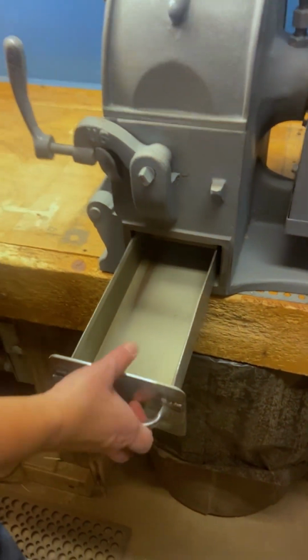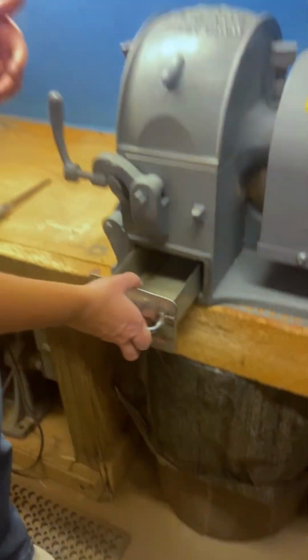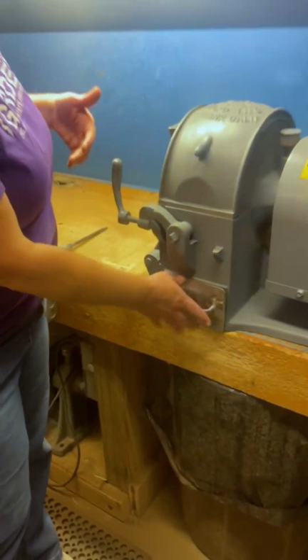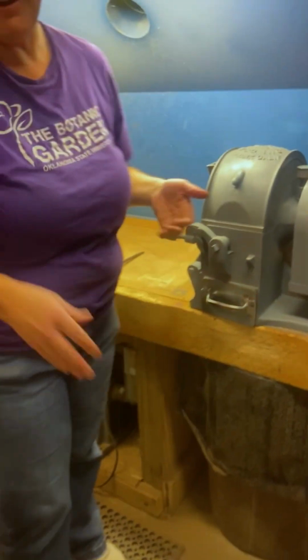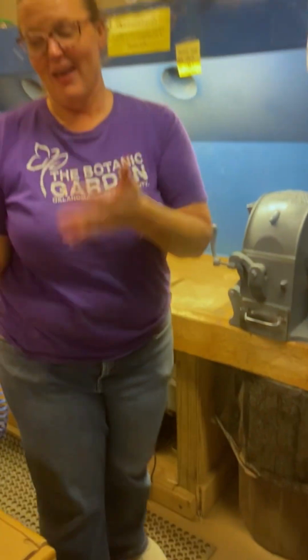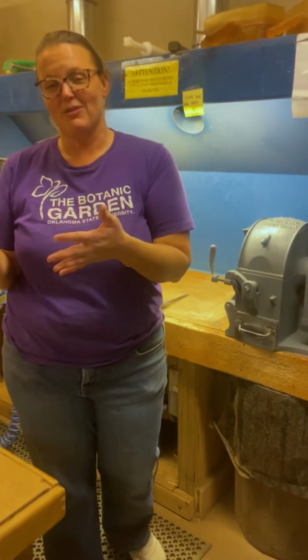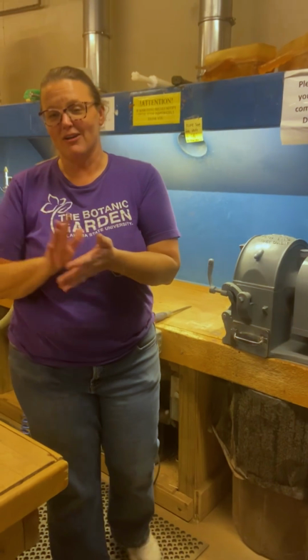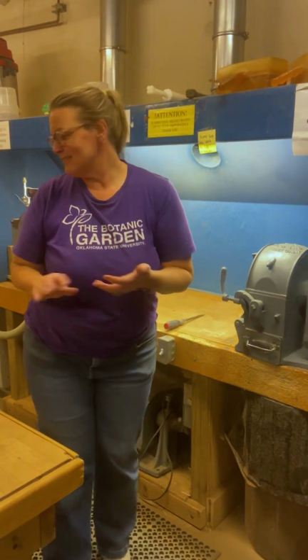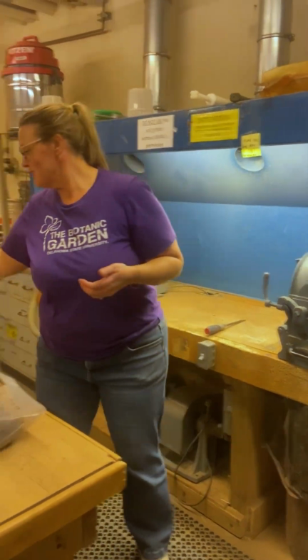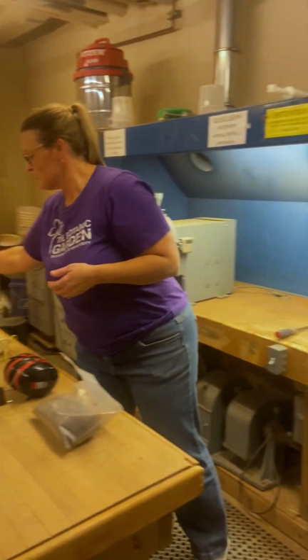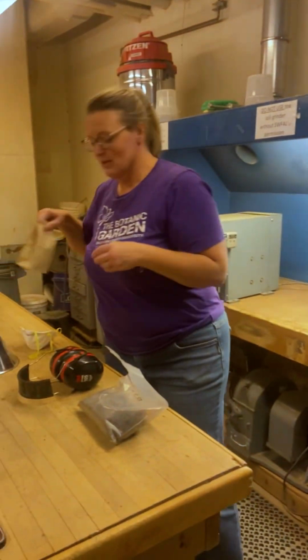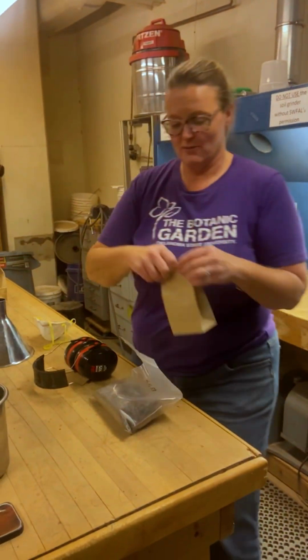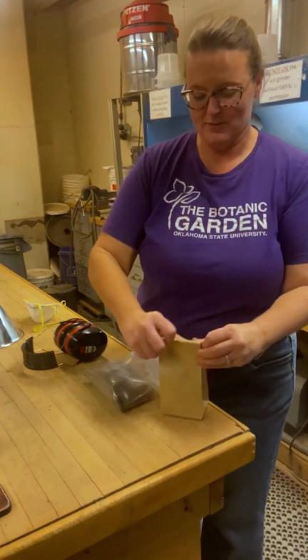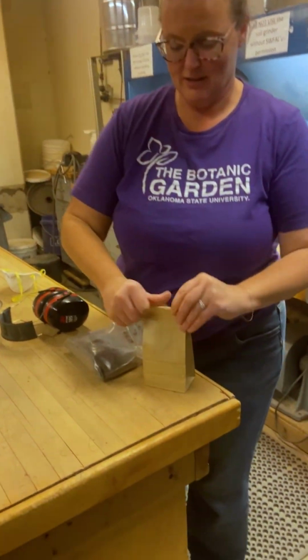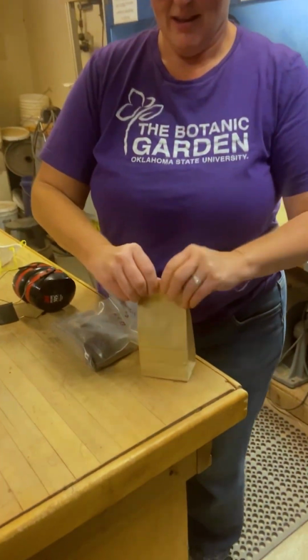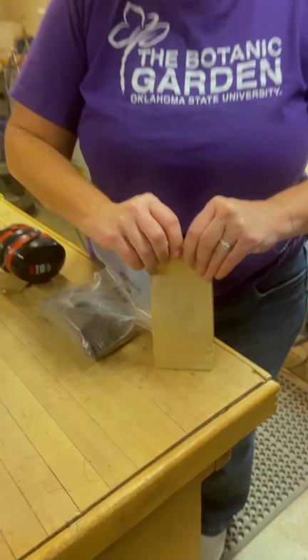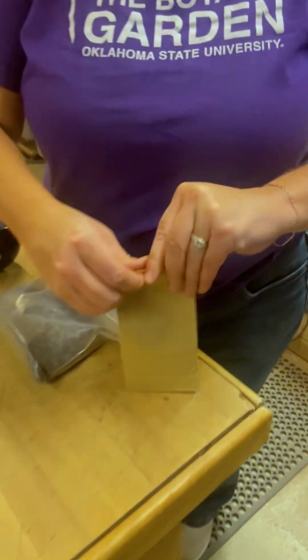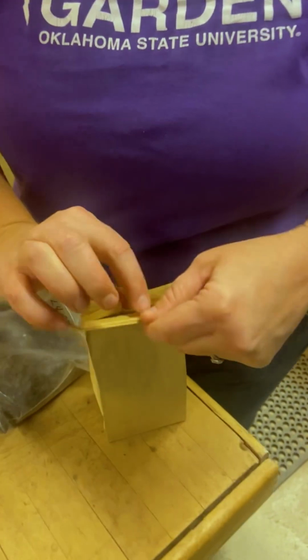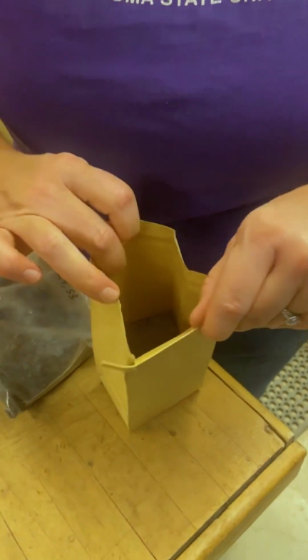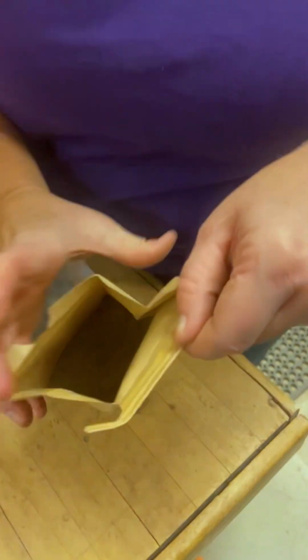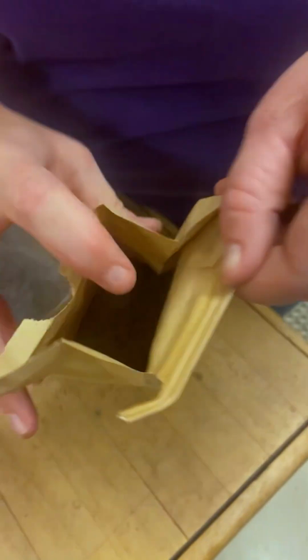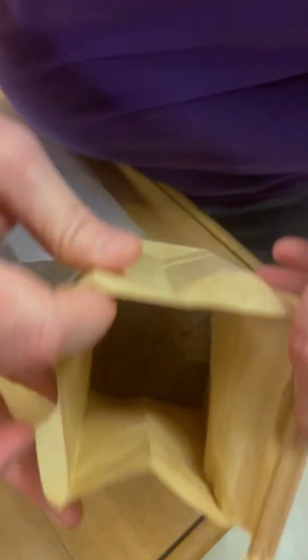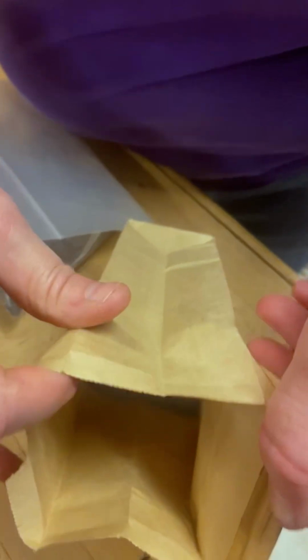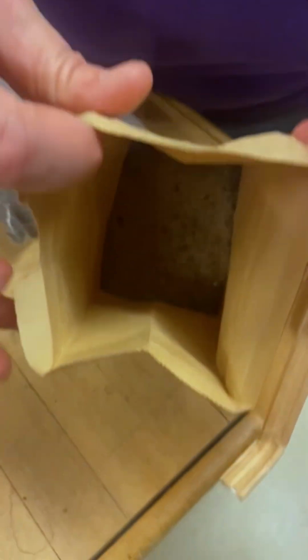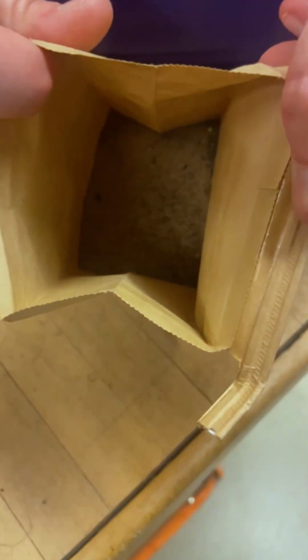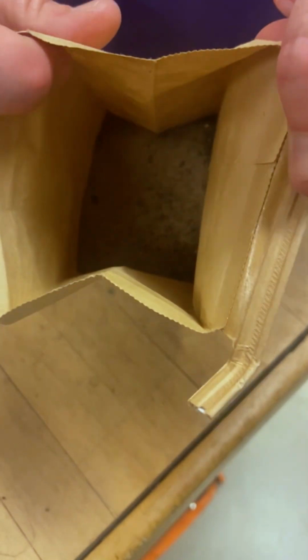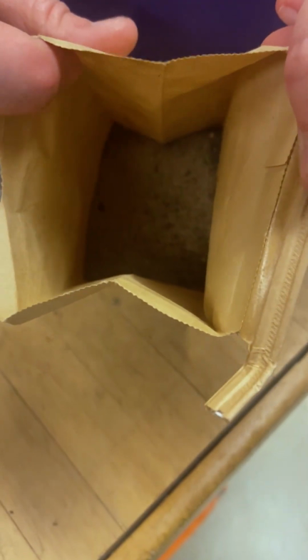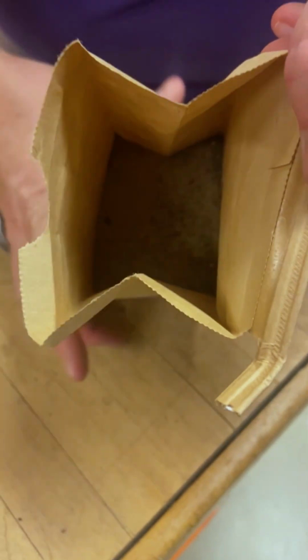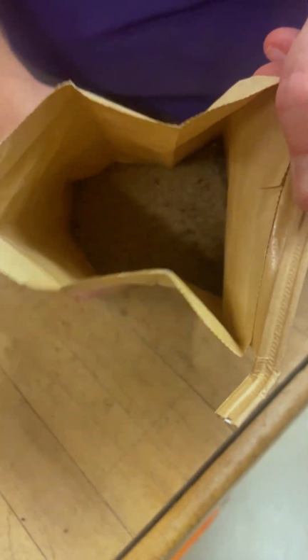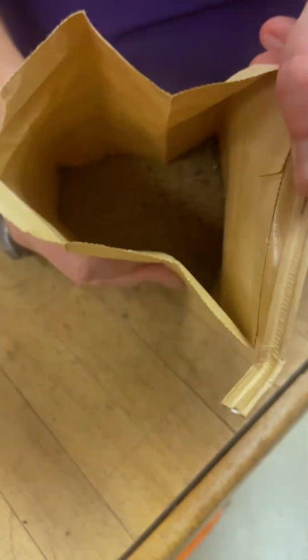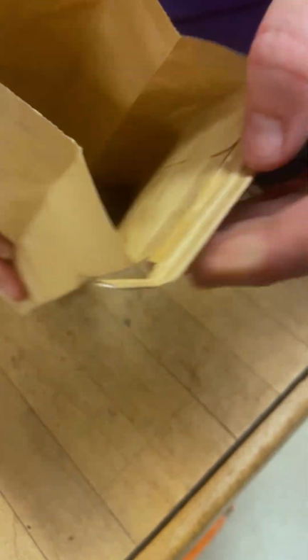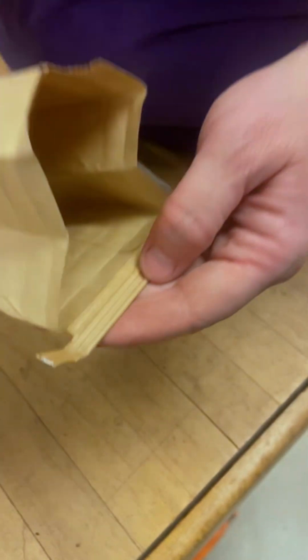We're going to pull that out and I'll show you what it looks like when it comes out. It looks like coffee grounds. This one's a really sandy sample, but you can see how fine that texture is.